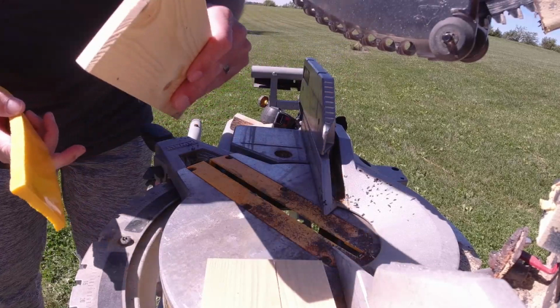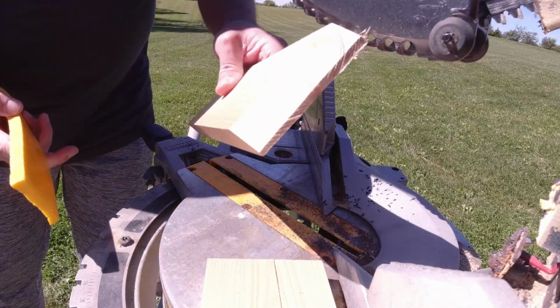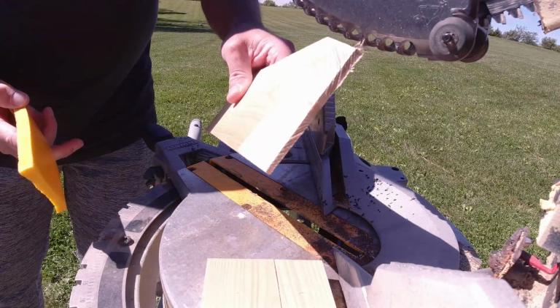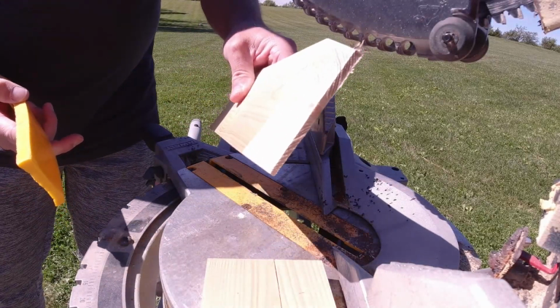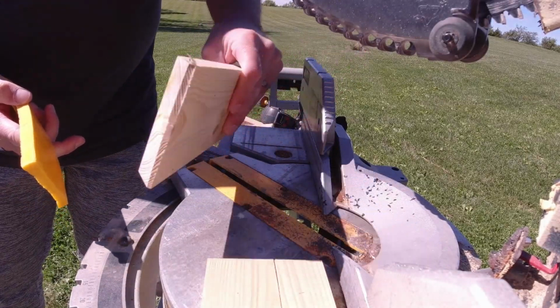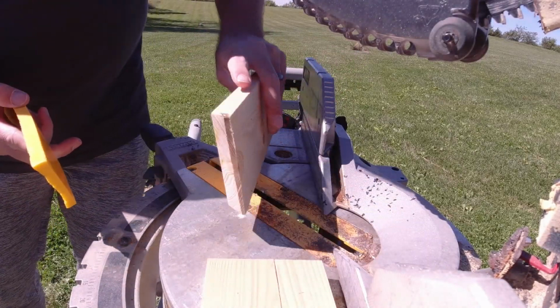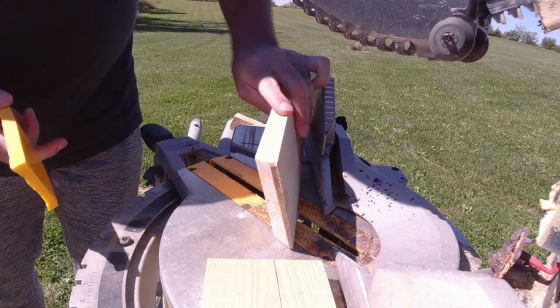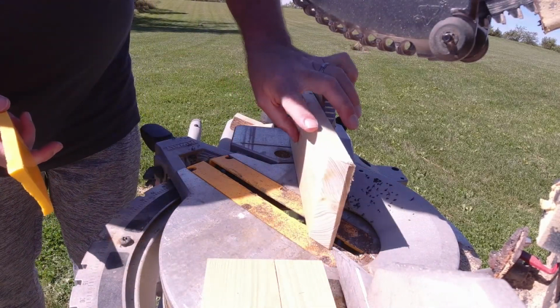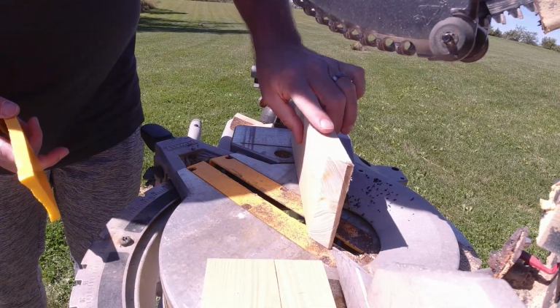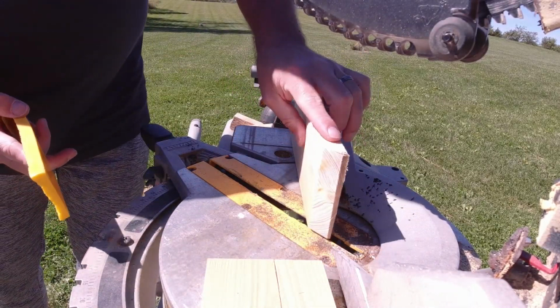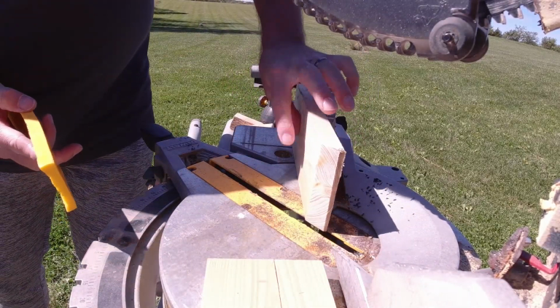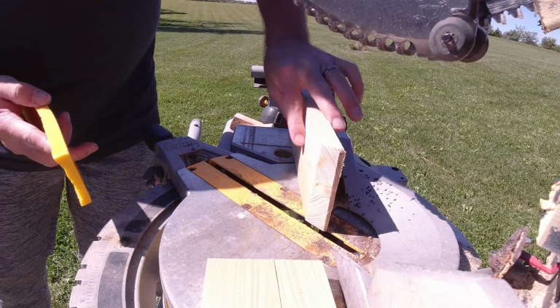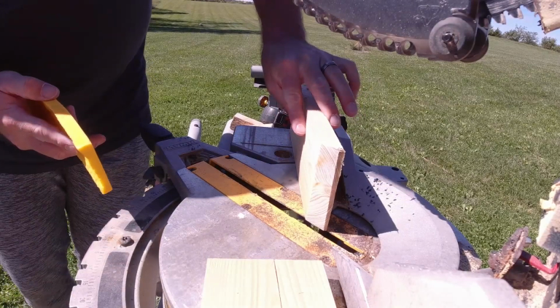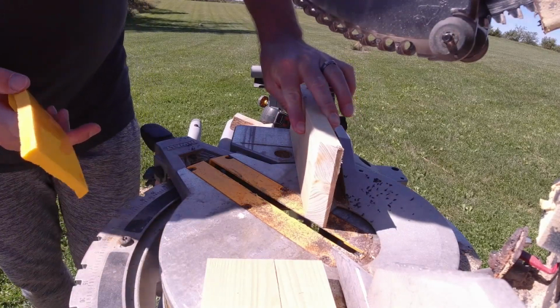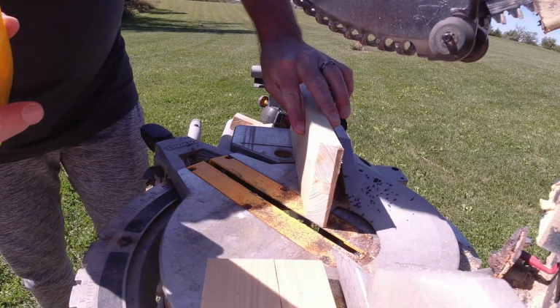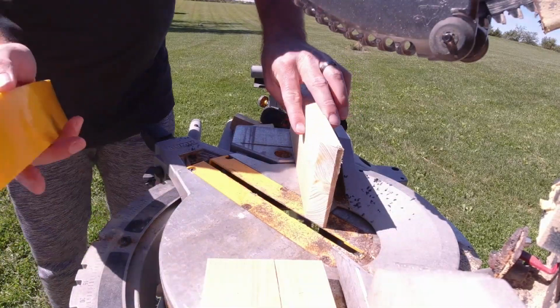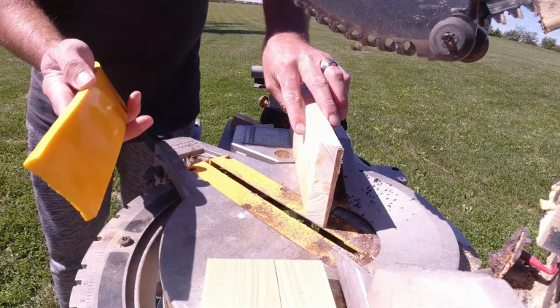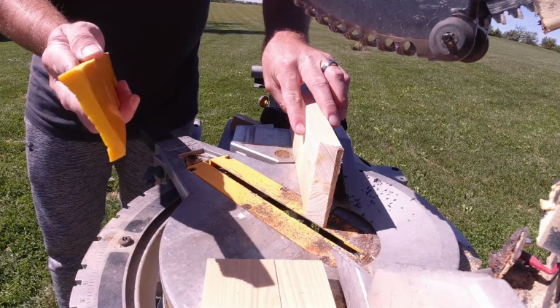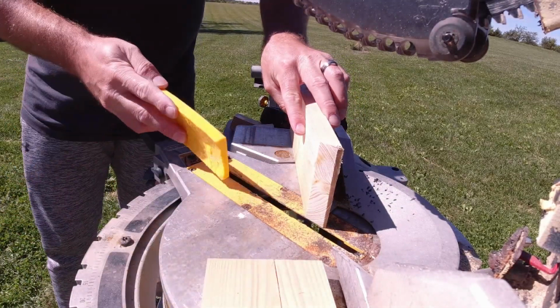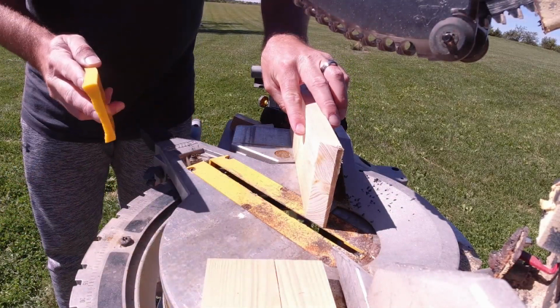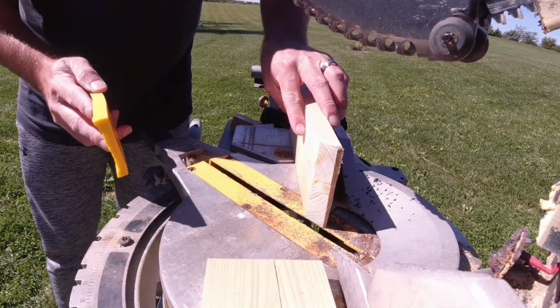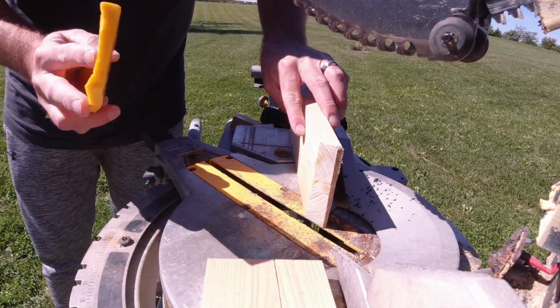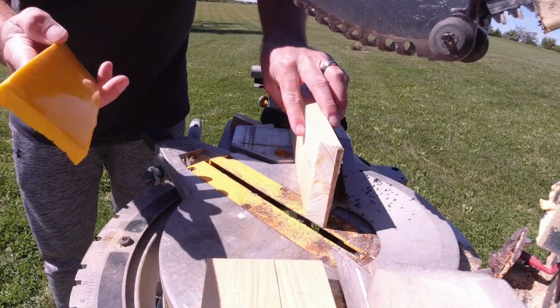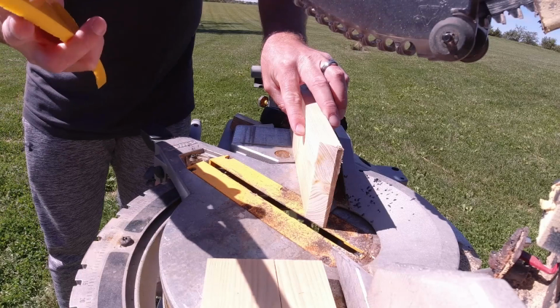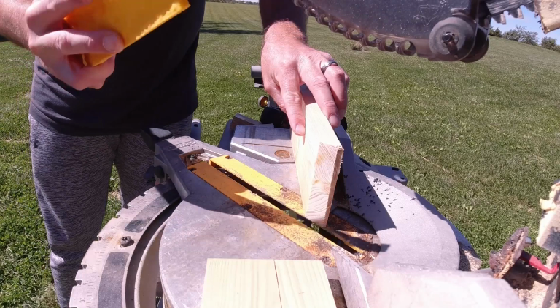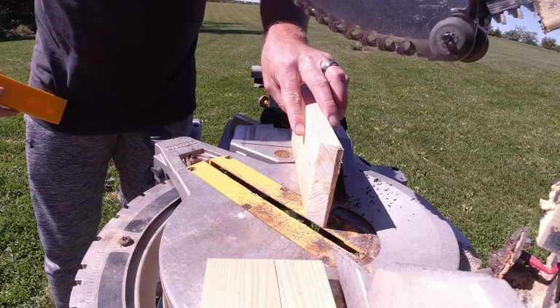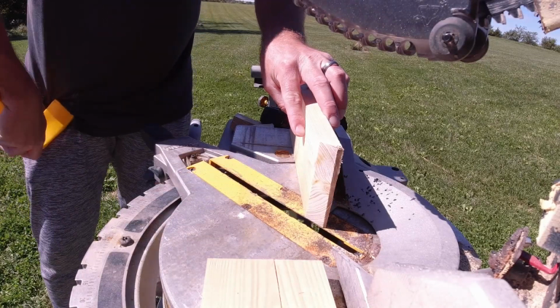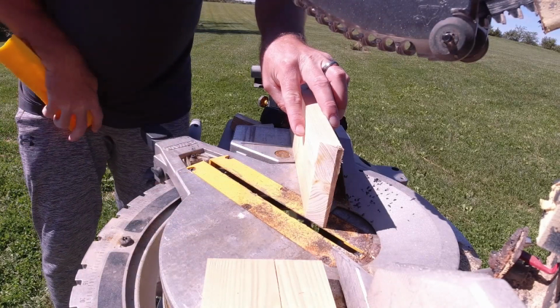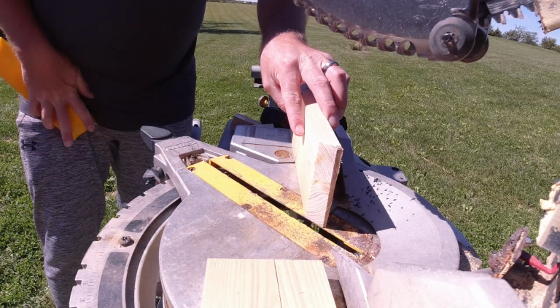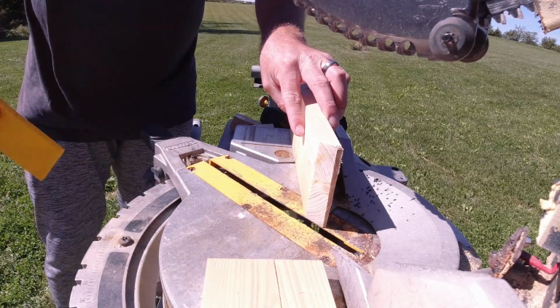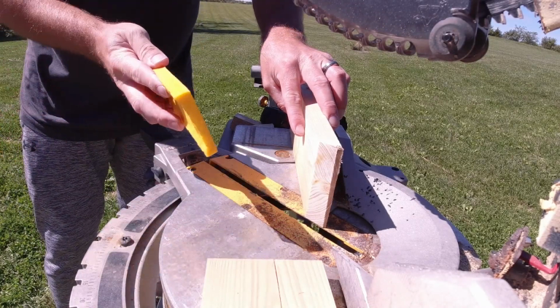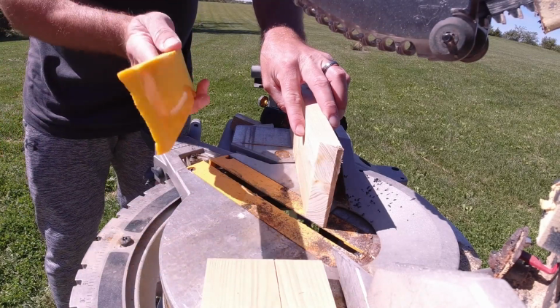Here I have my compound miter saw and a one by four. I'm going to lean that up against my guide, and then it's just a matter of taking your form liner and lining it up onto that wood, as I do here.